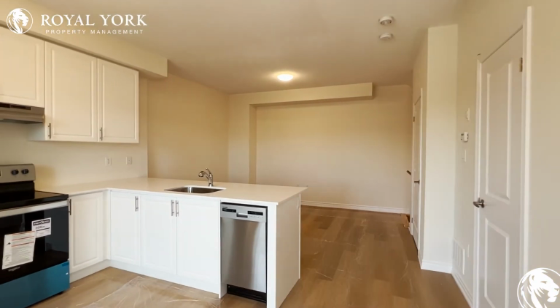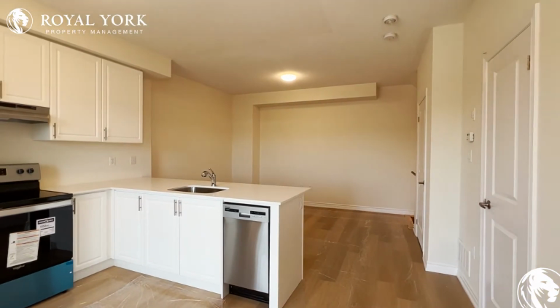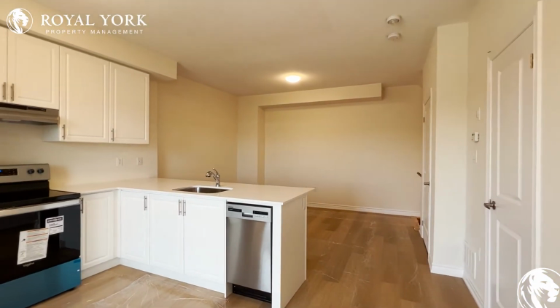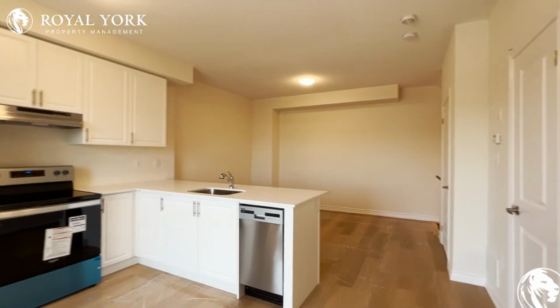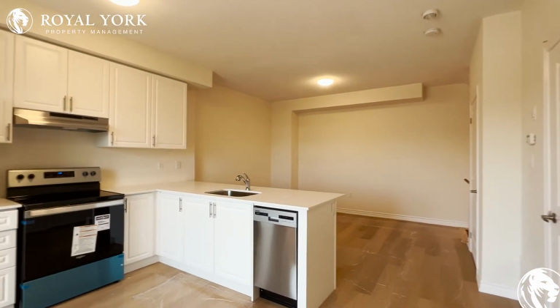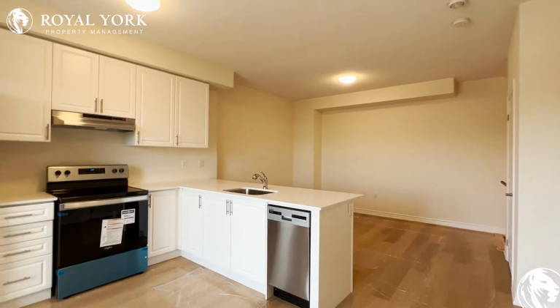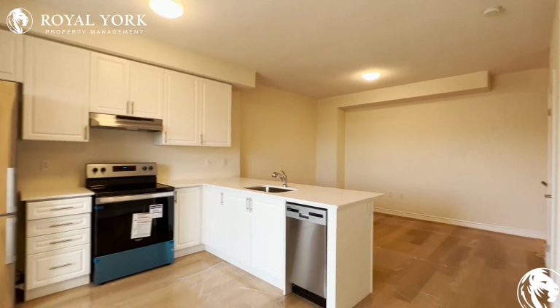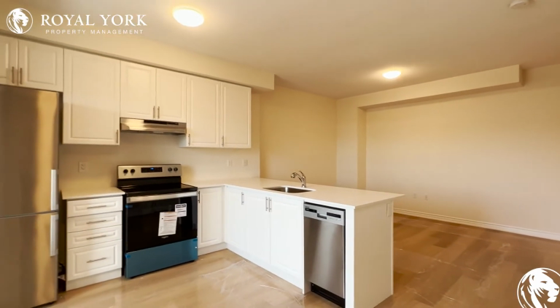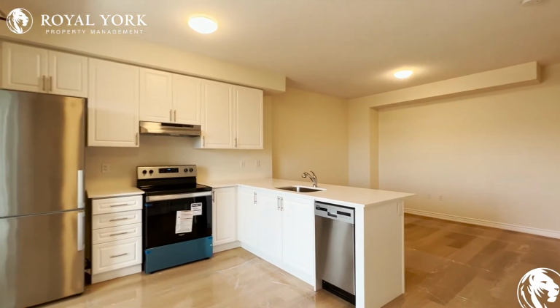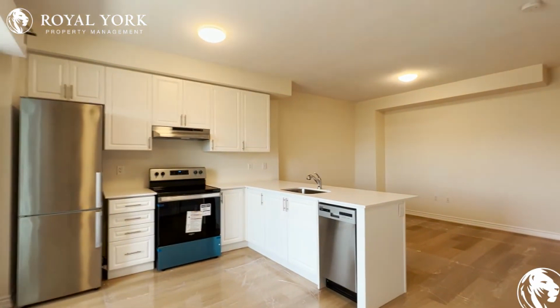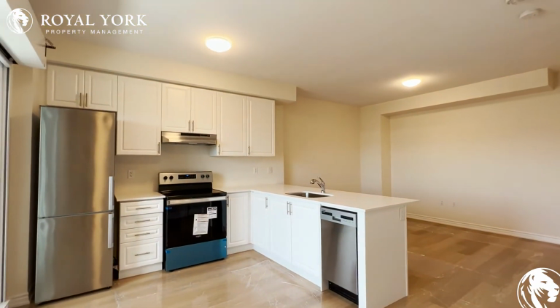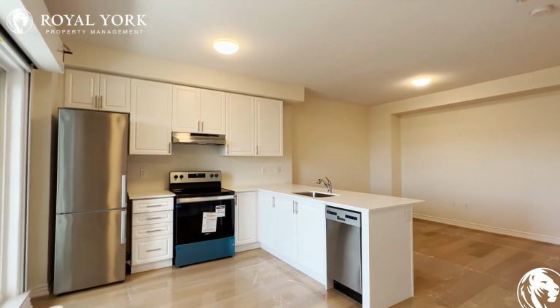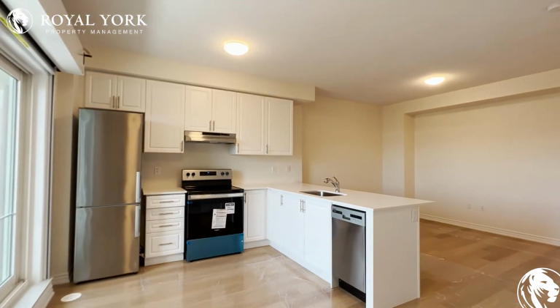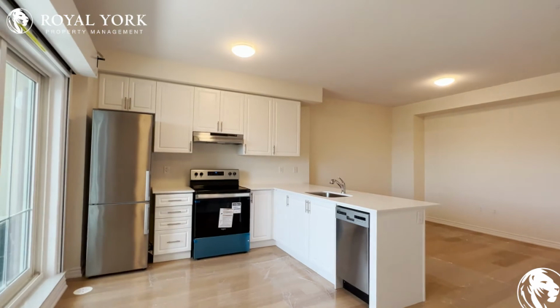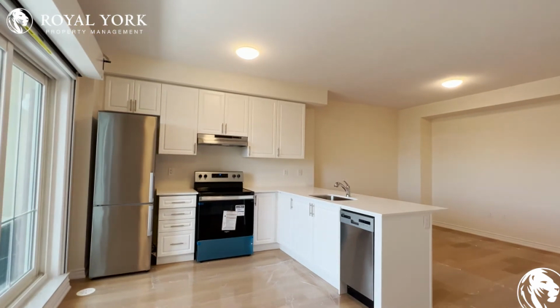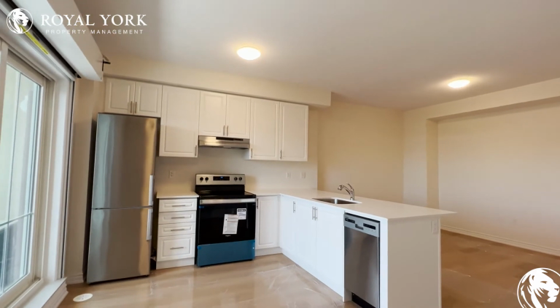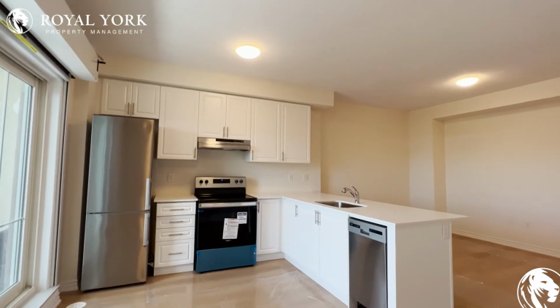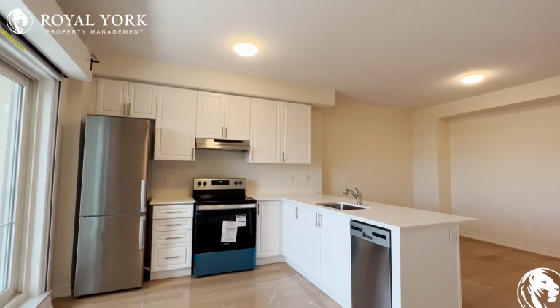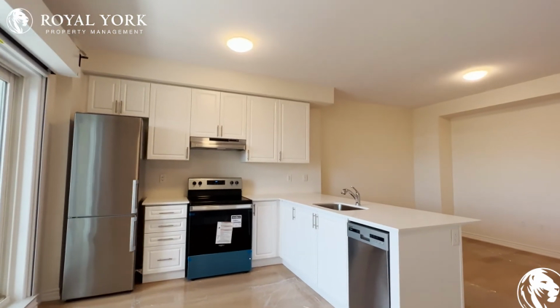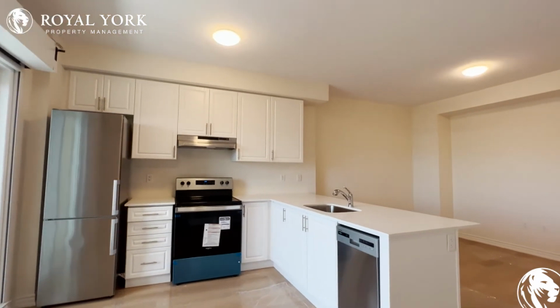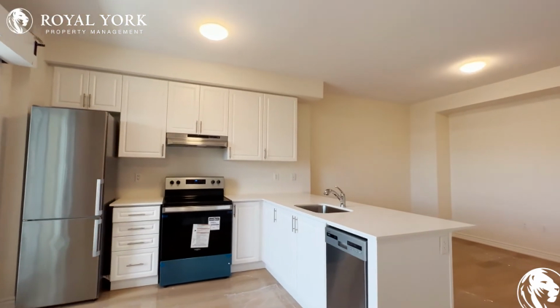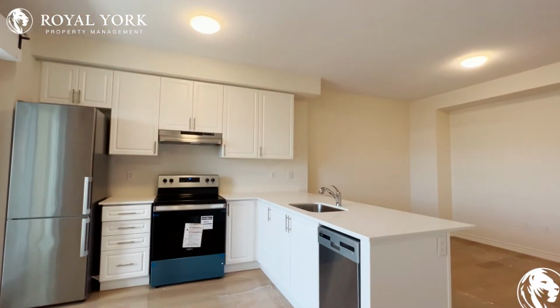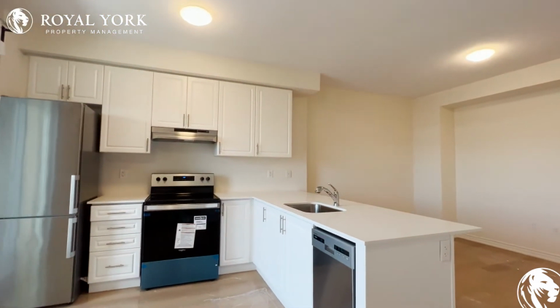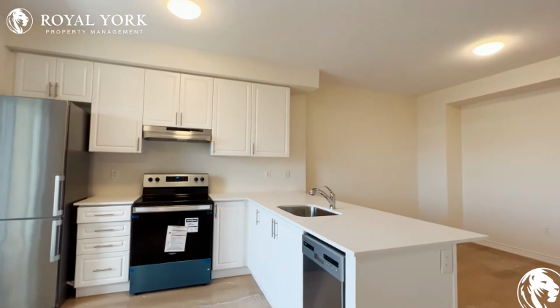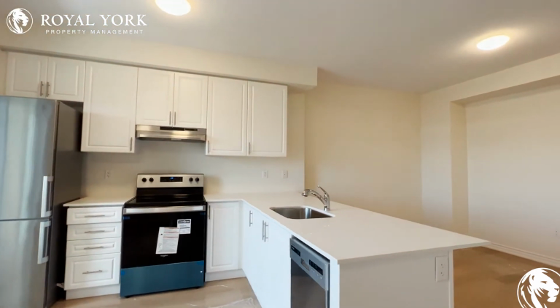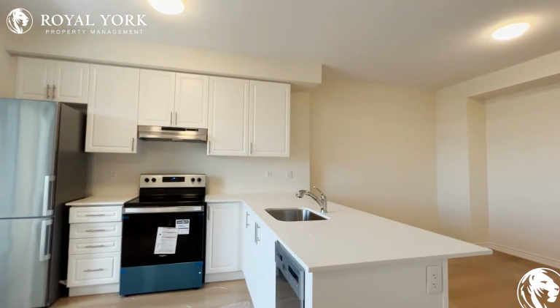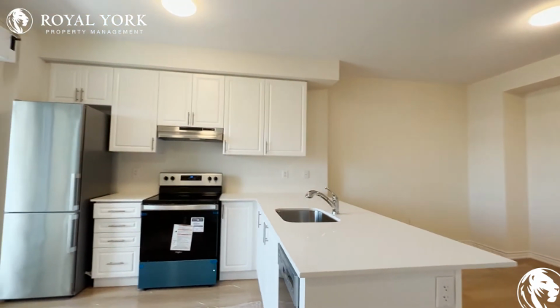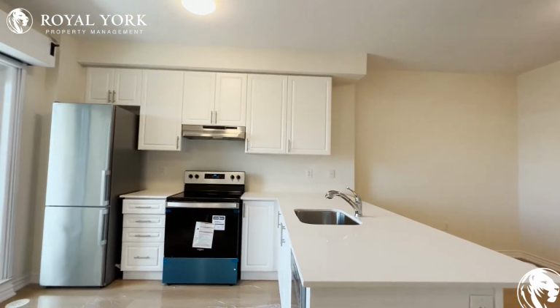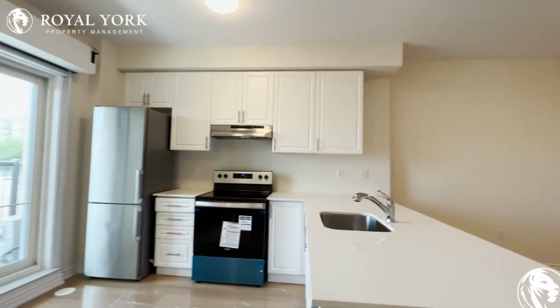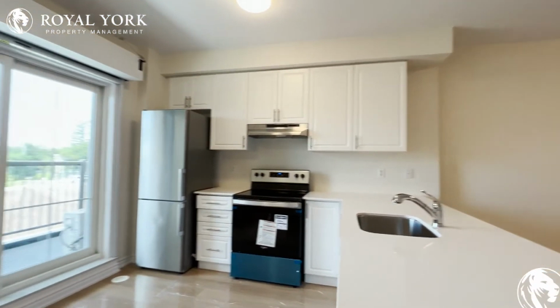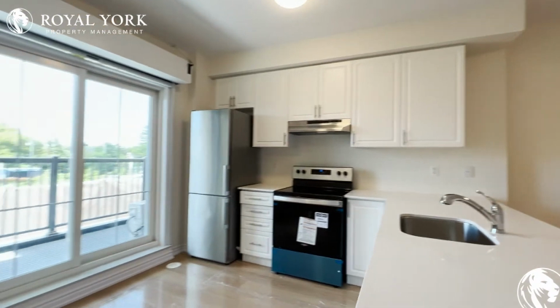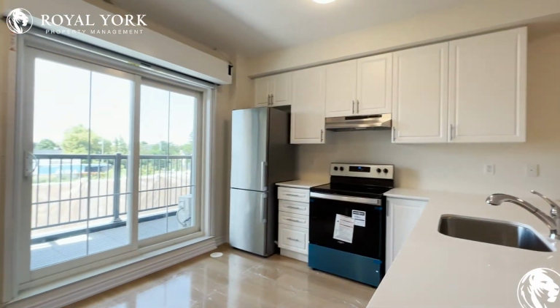This is a beautiful, brand new, two-bedroom, one-and-a-half-bathroom condo townhome with a tremendous amount of natural light pouring in as you come in.